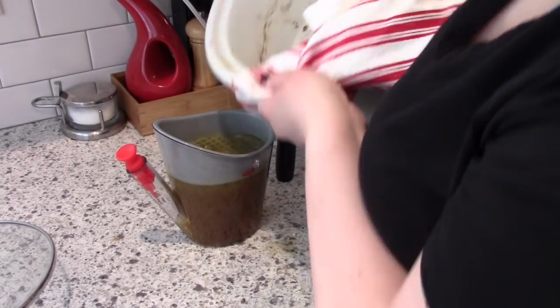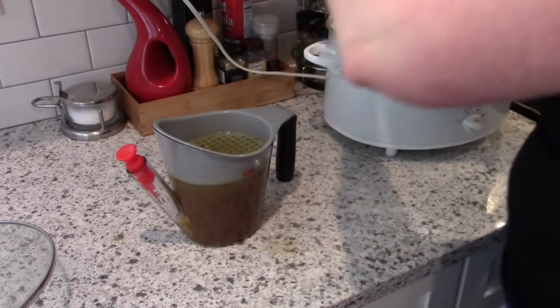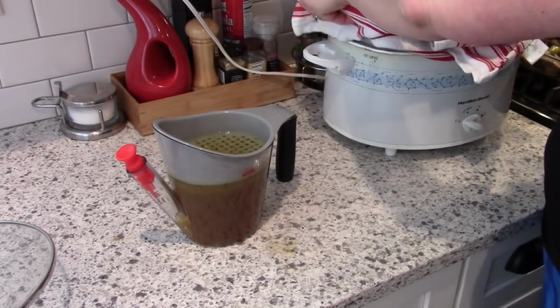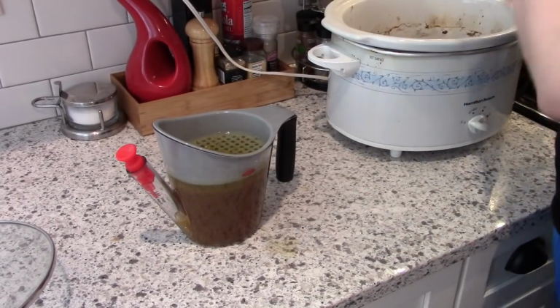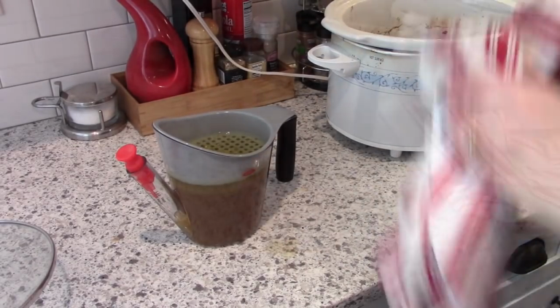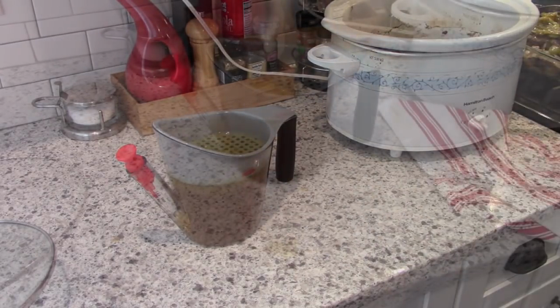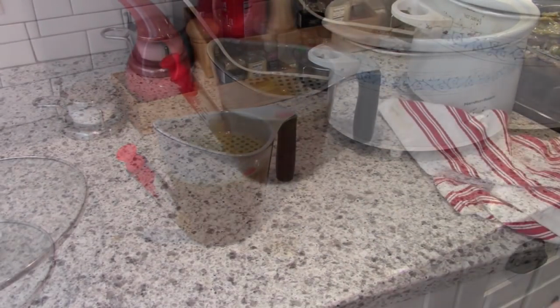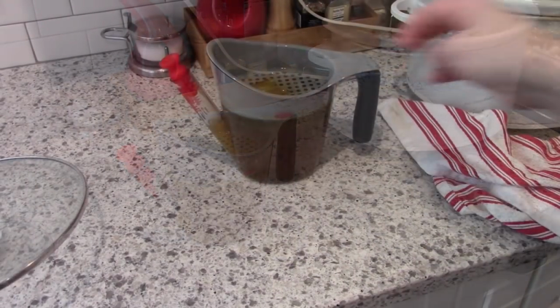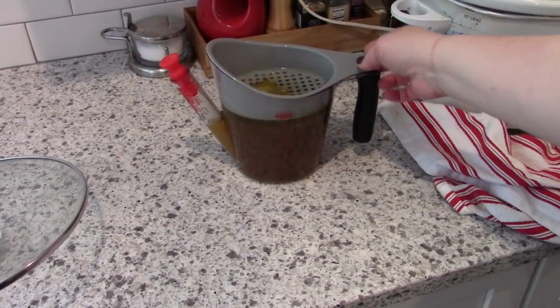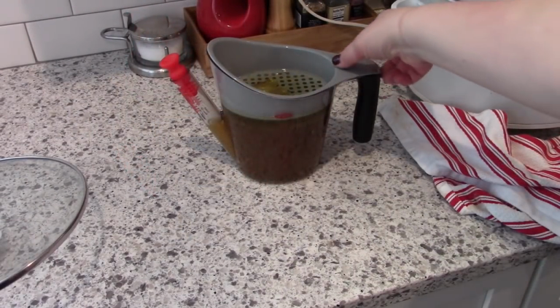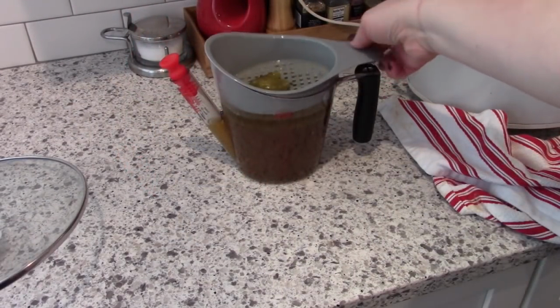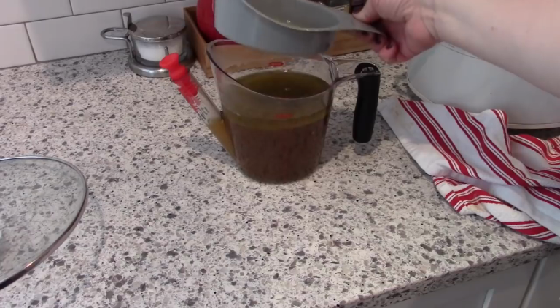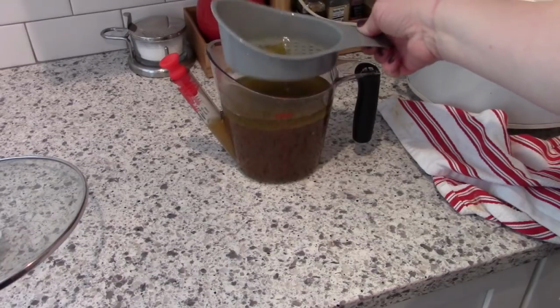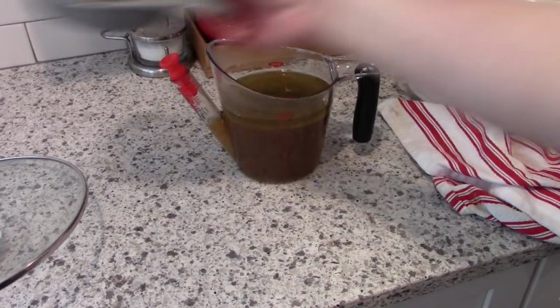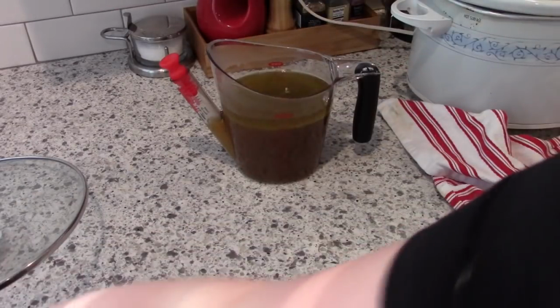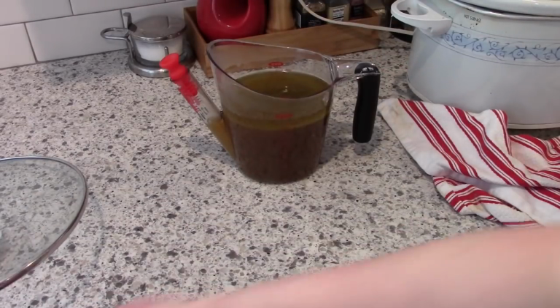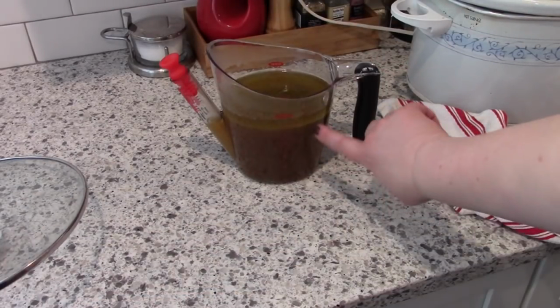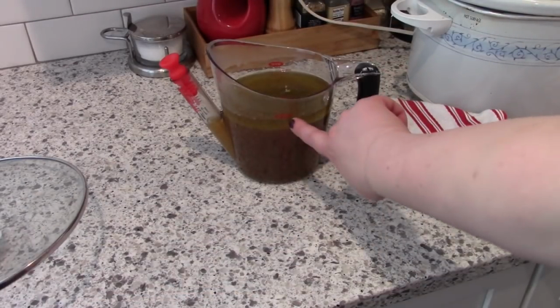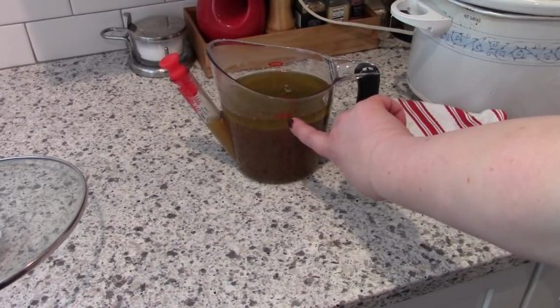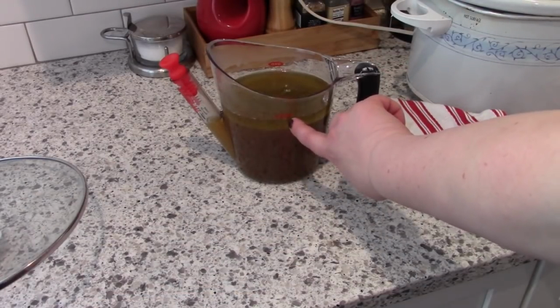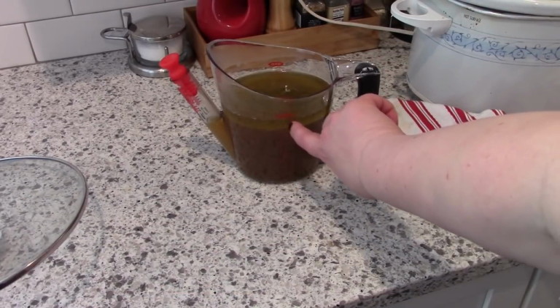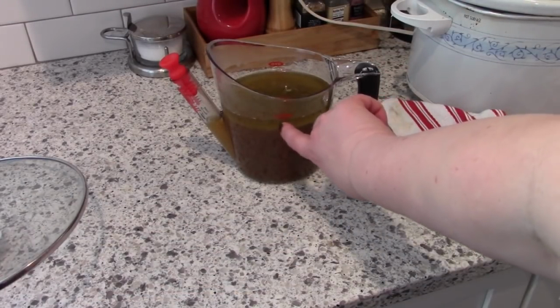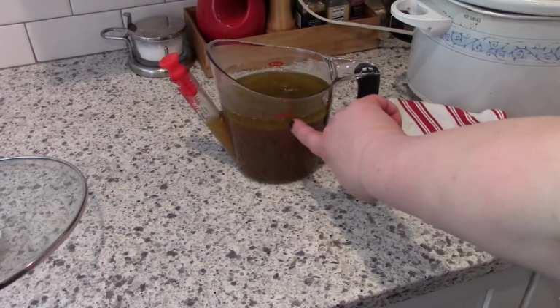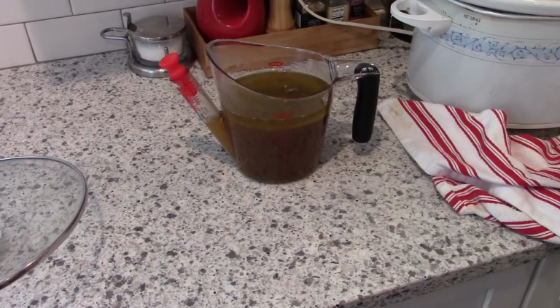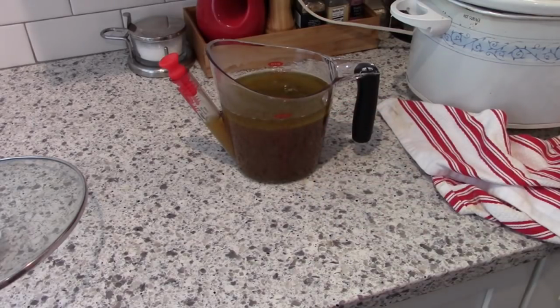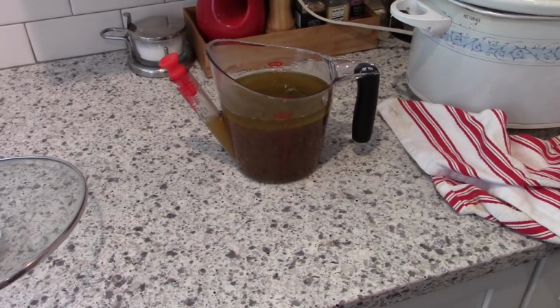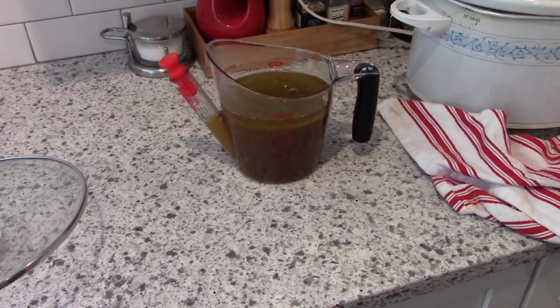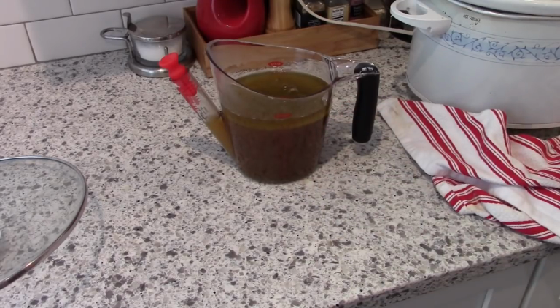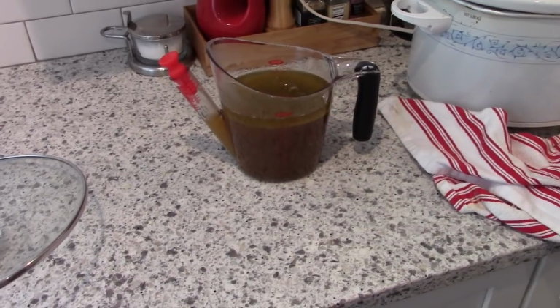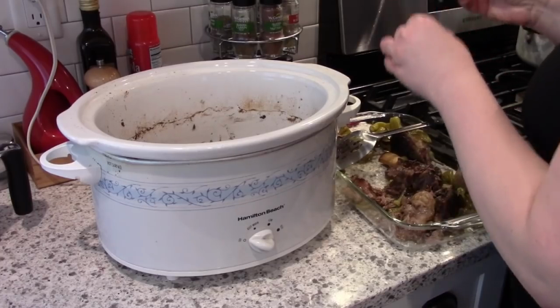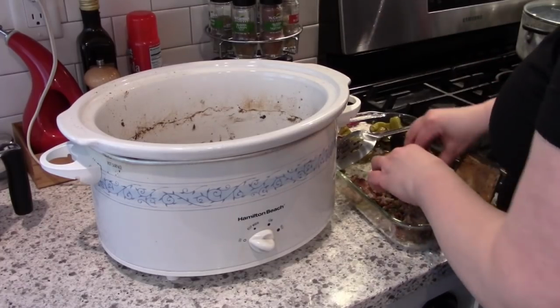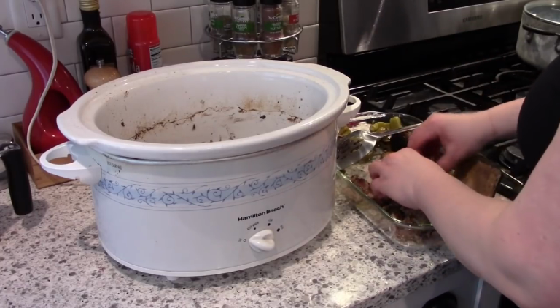This is an Oxo fat separator that I got on Amazon — I'll link it down below, it's one of my favorite kitchen tools. So basically you'll just pour it in there and let the fat rise to the top. See how it's going up to the surface there — I don't really want a lot of that fat in my dish.